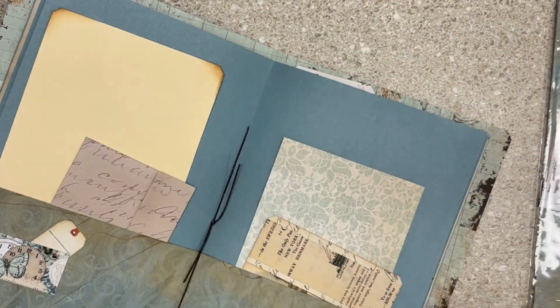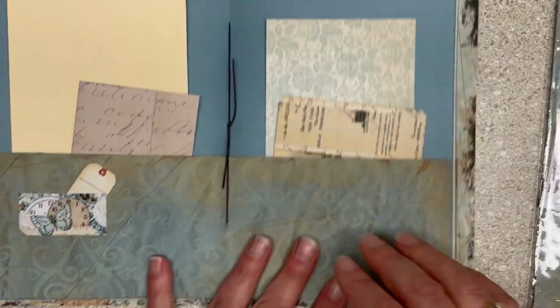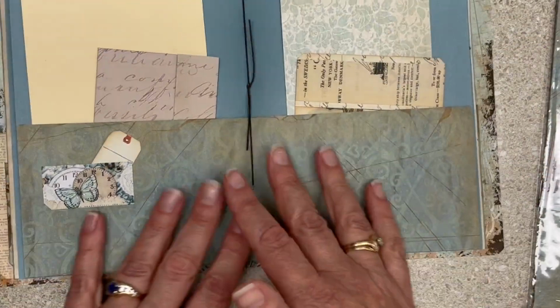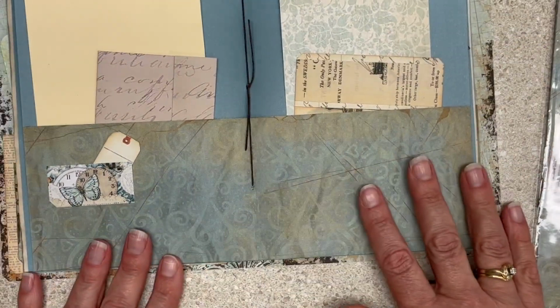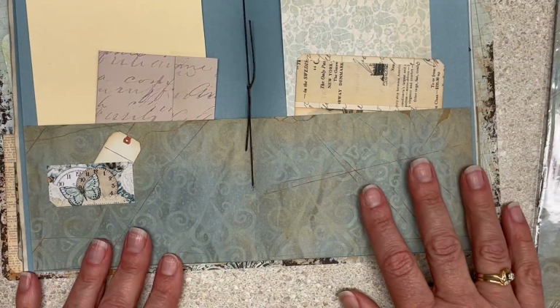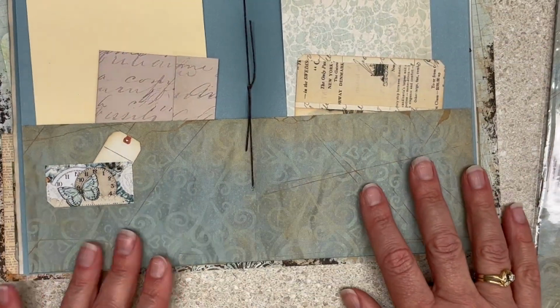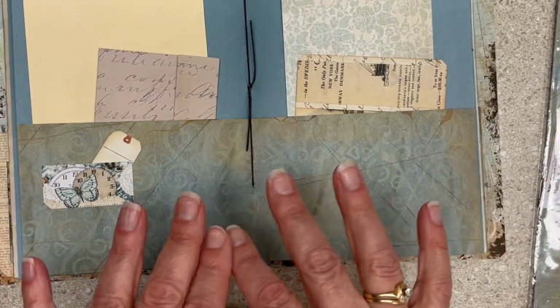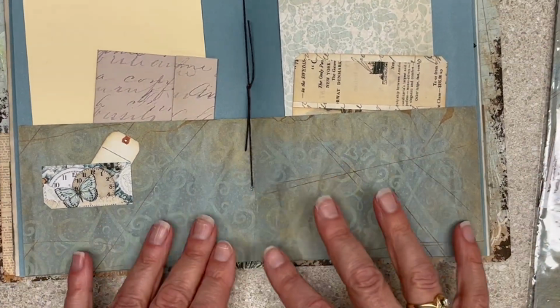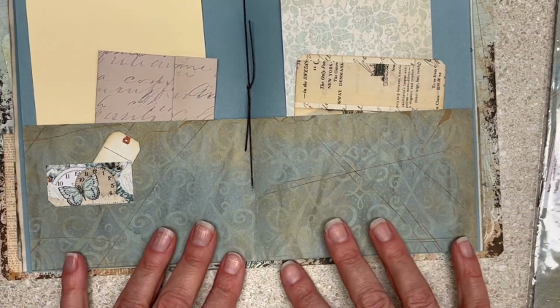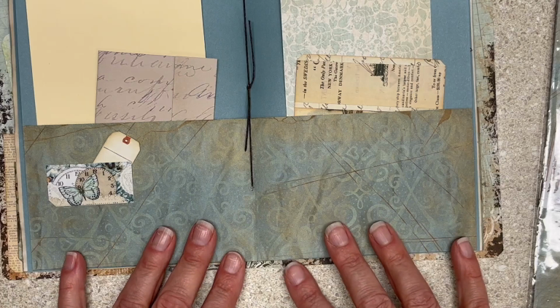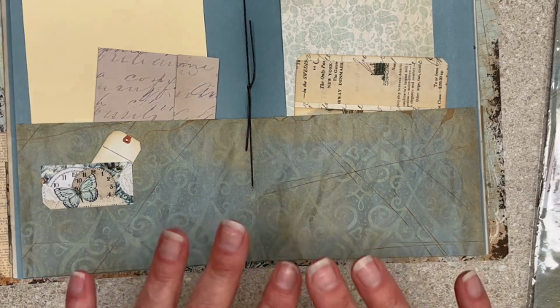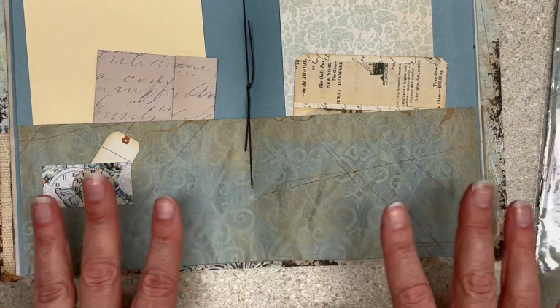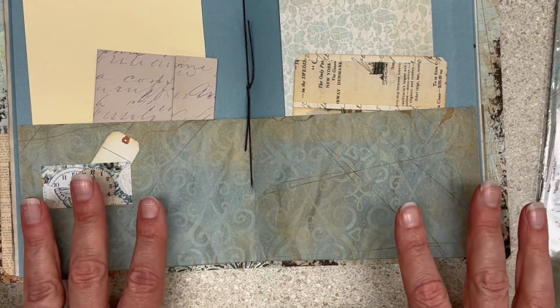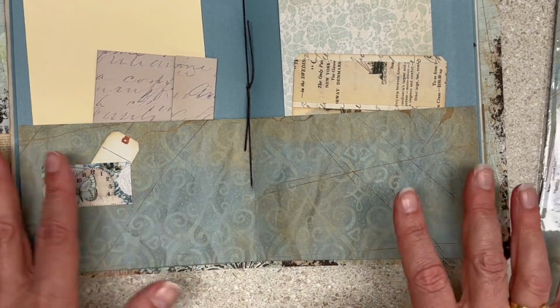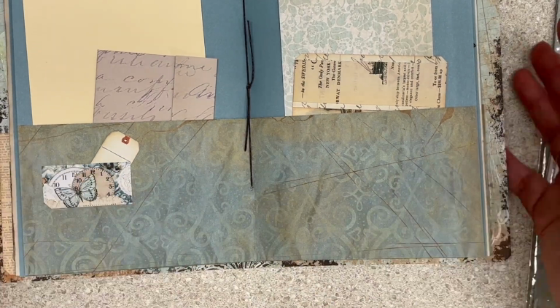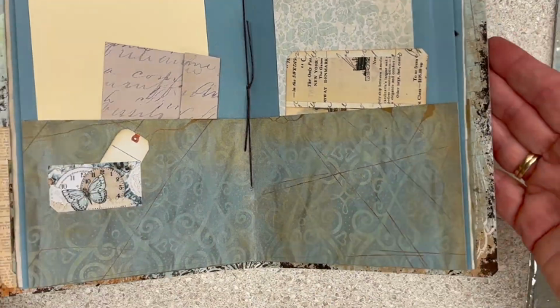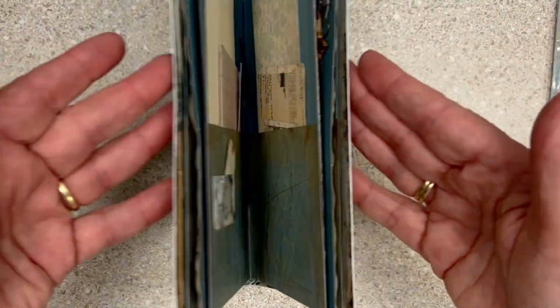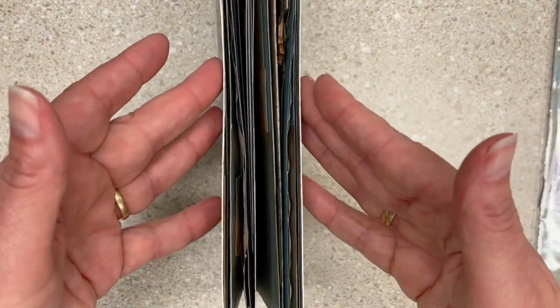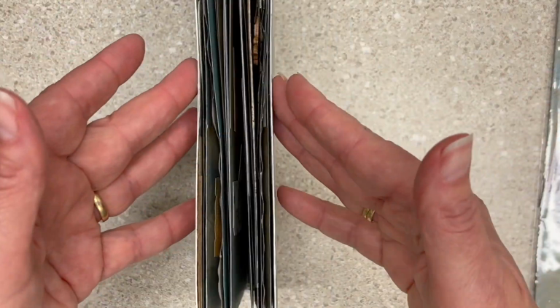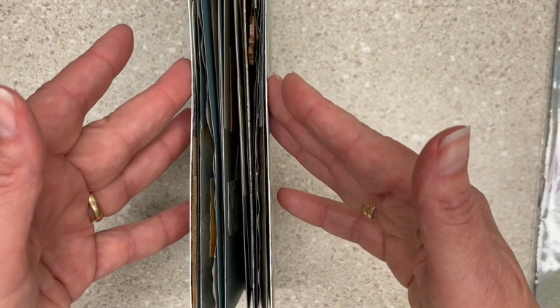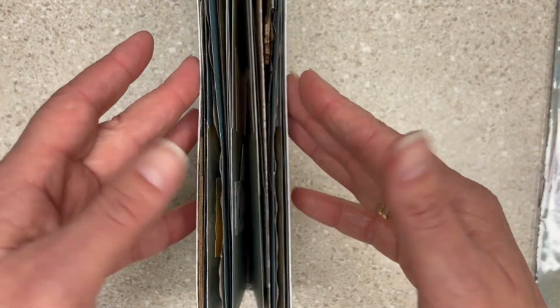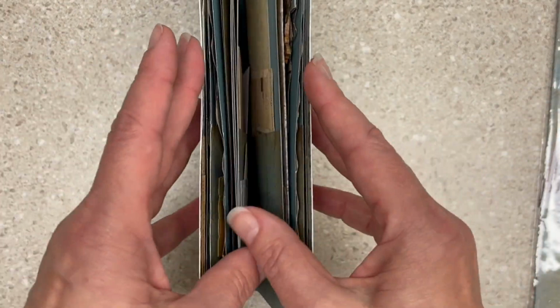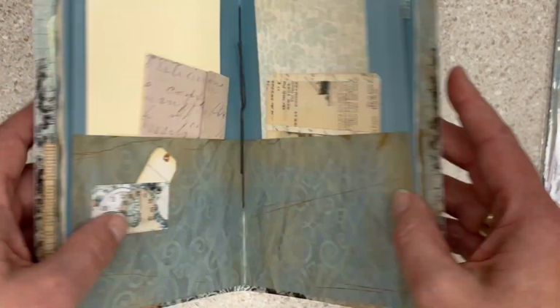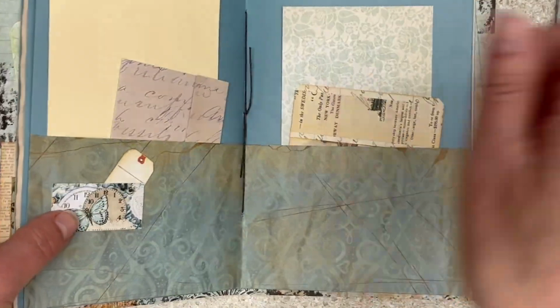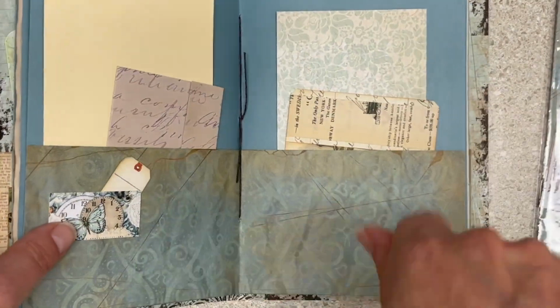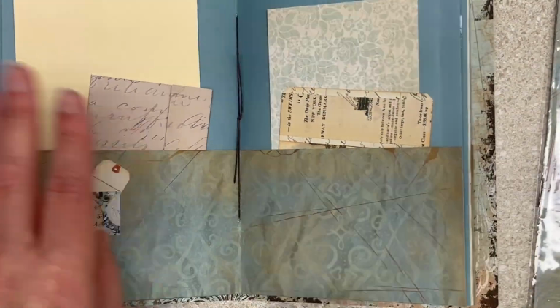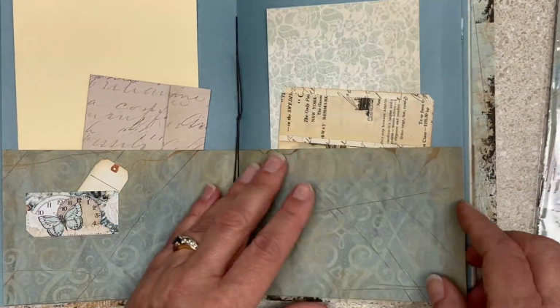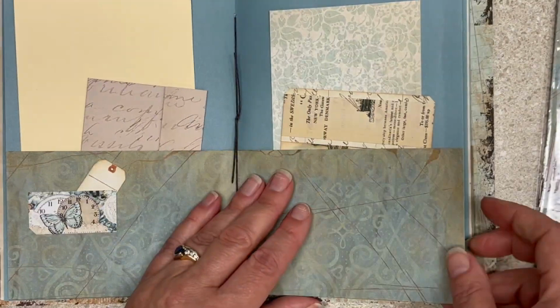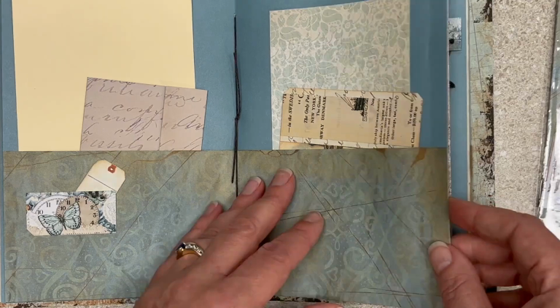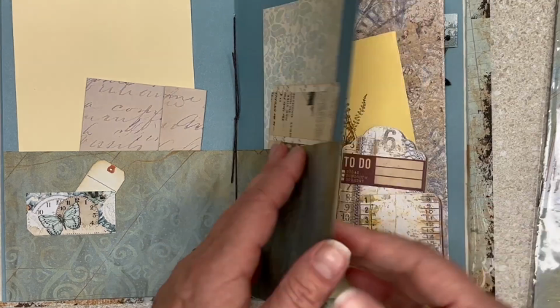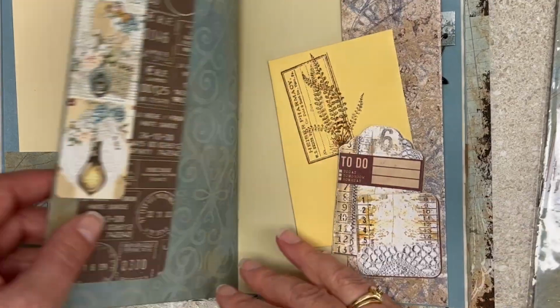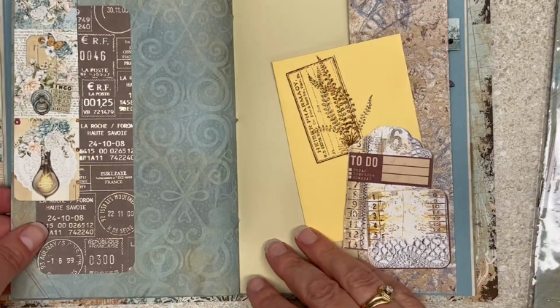It's partially decorated. Like if you want a clean journal, you could leave it just this way. If you want to decorate it into a crocodile mouth and then put a piece of lace around it to tie it closed, you could.